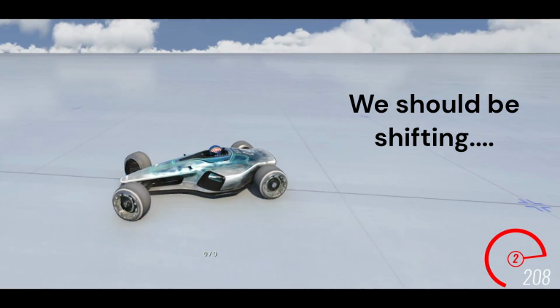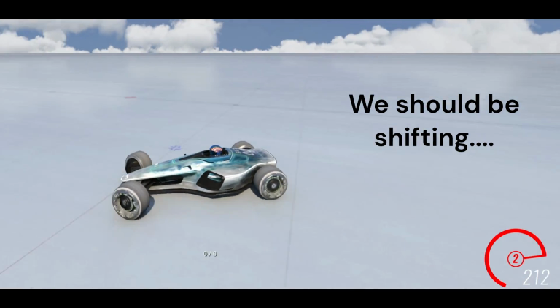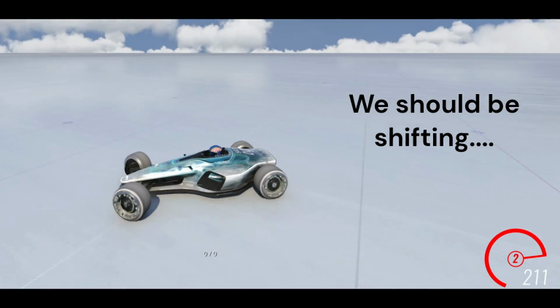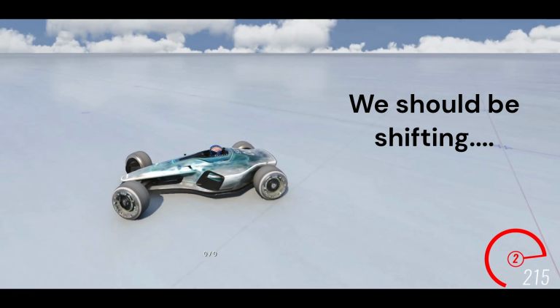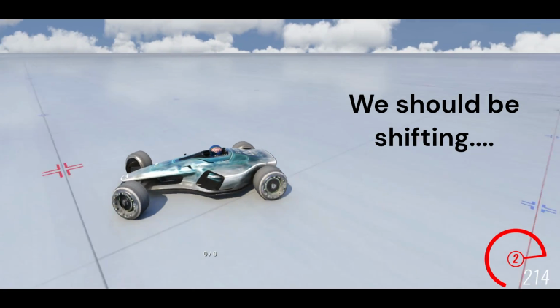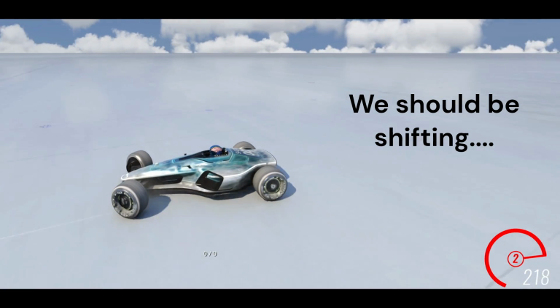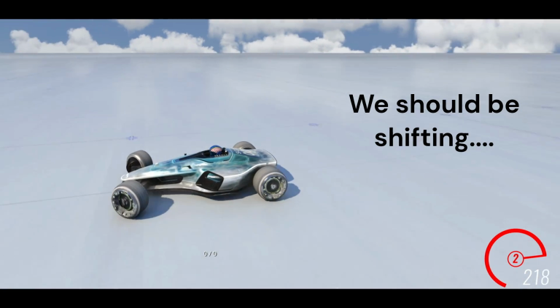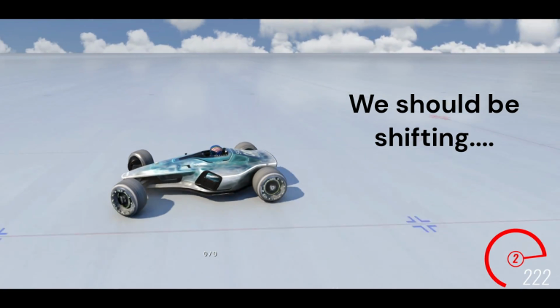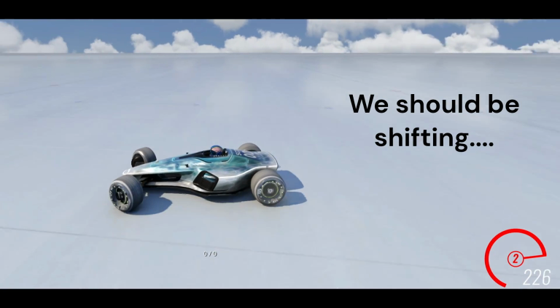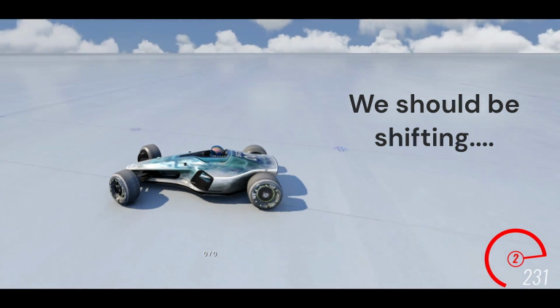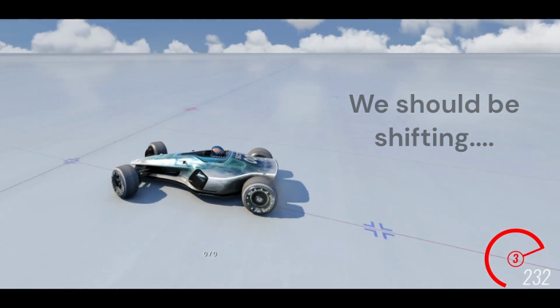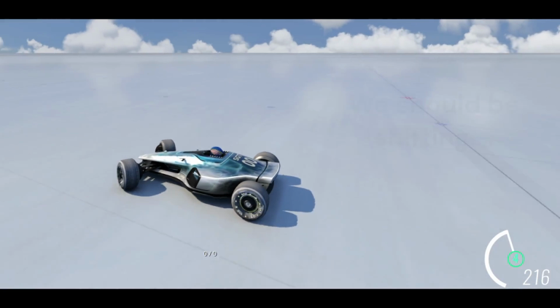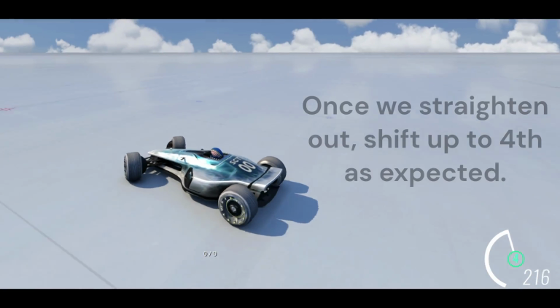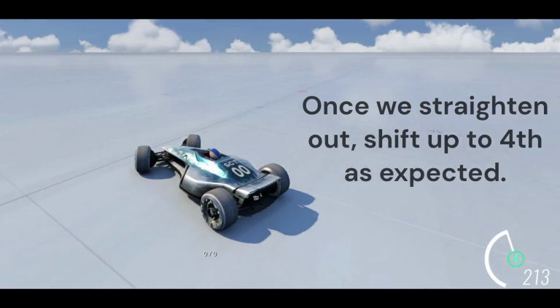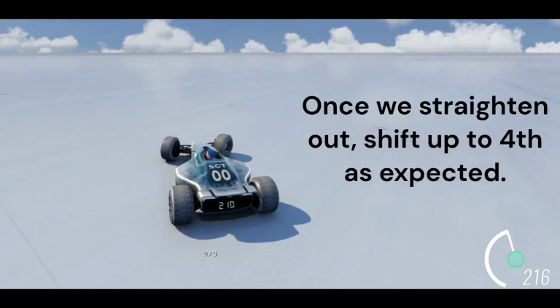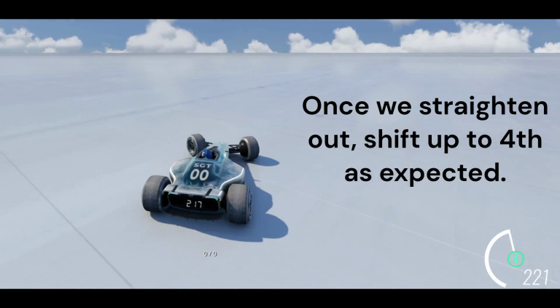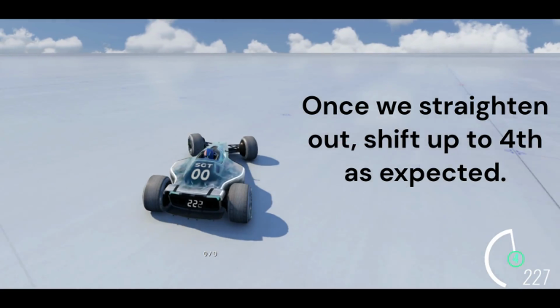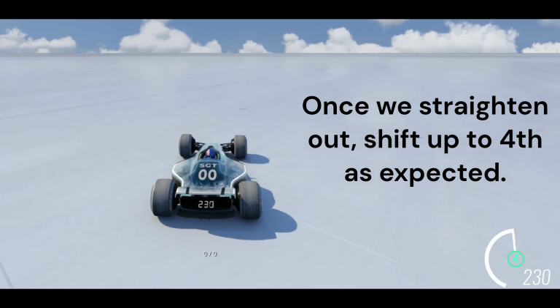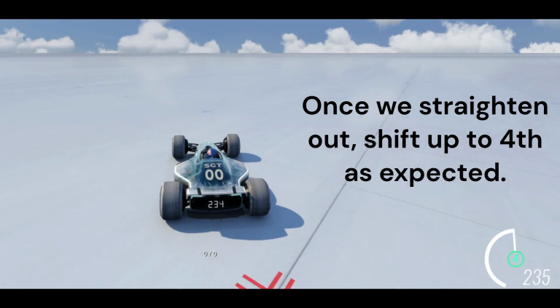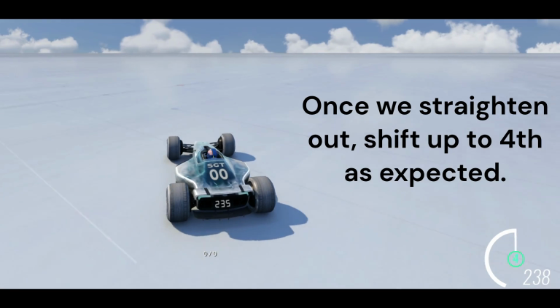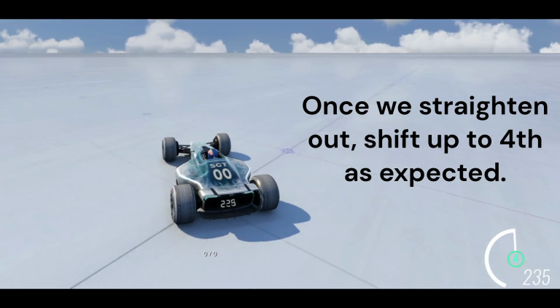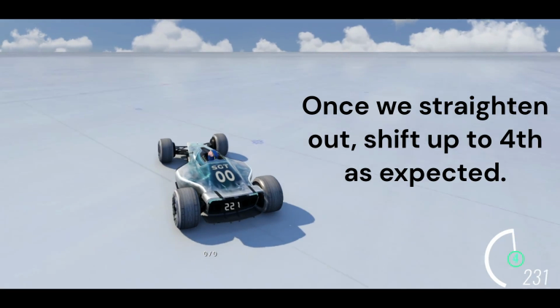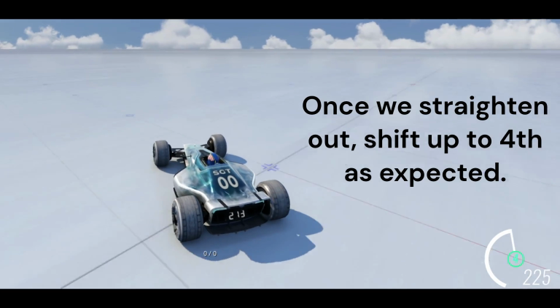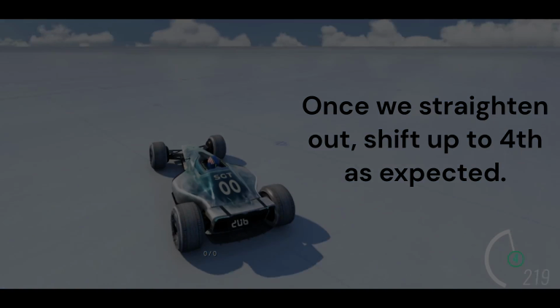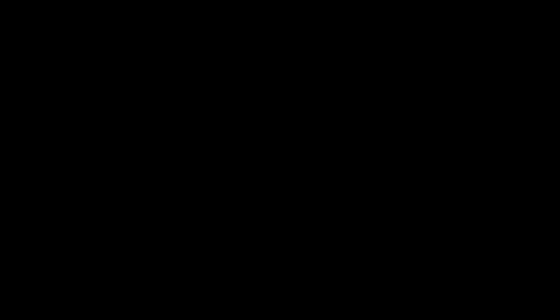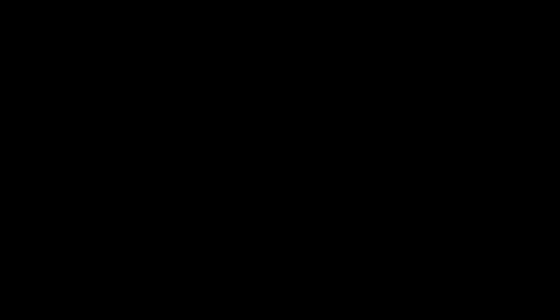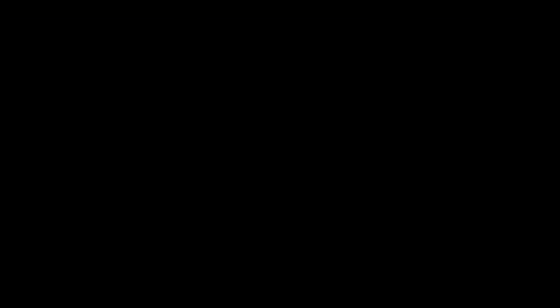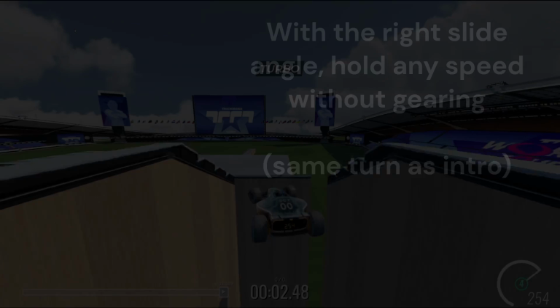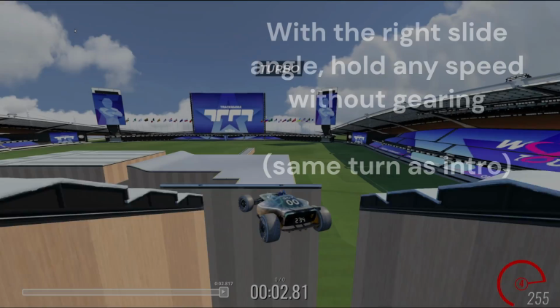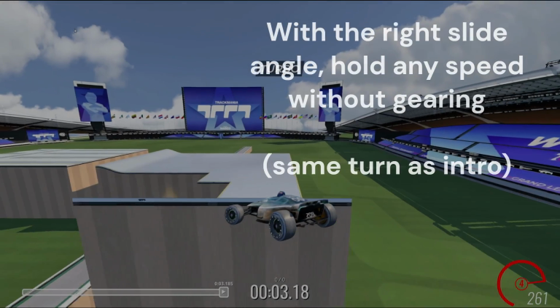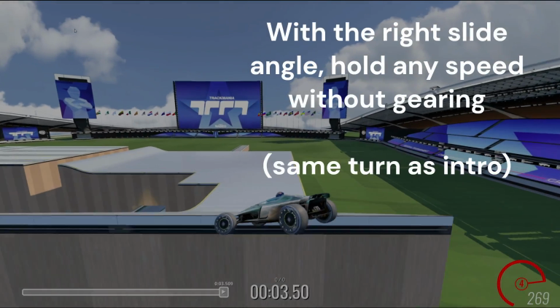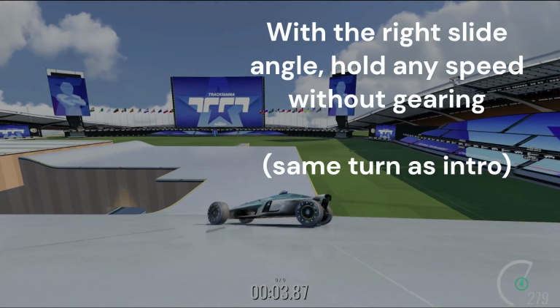The gear the car wants to go into is still based on its speed — that much hasn't changed. However, whether the car actually shifts or not is also decided by the angle that you're sliding at.